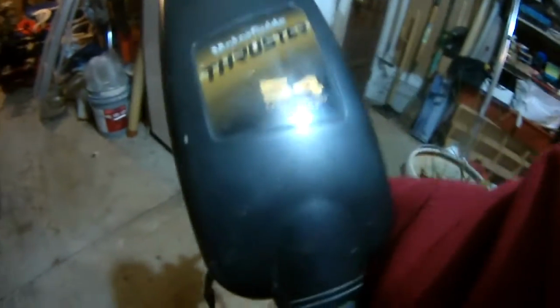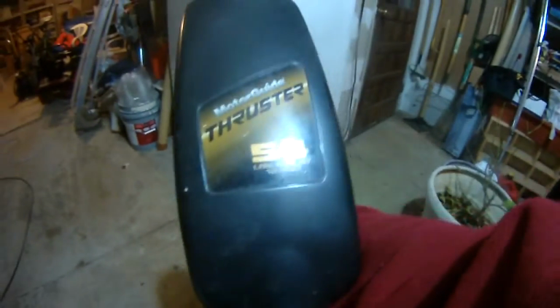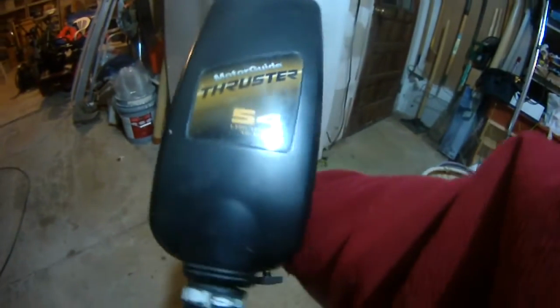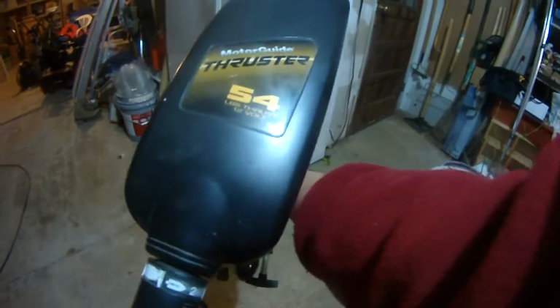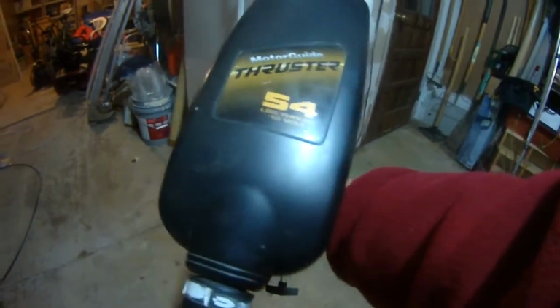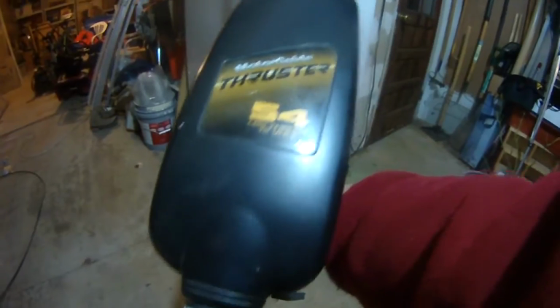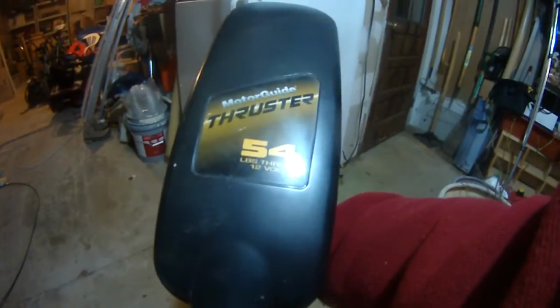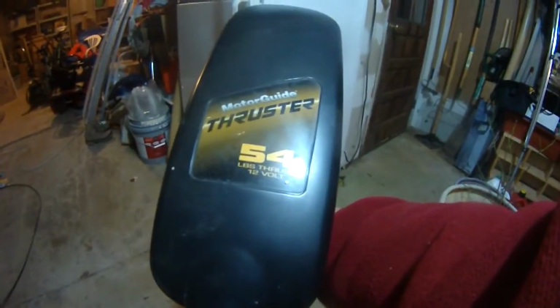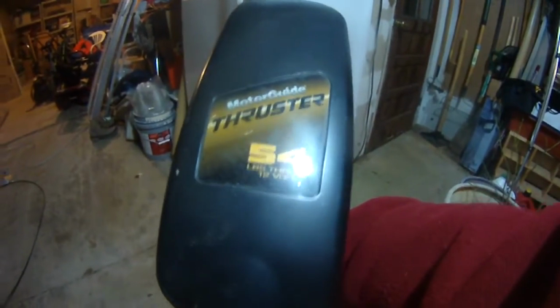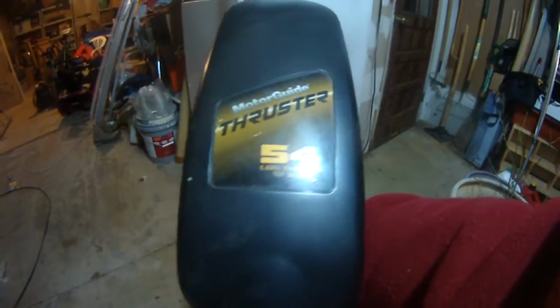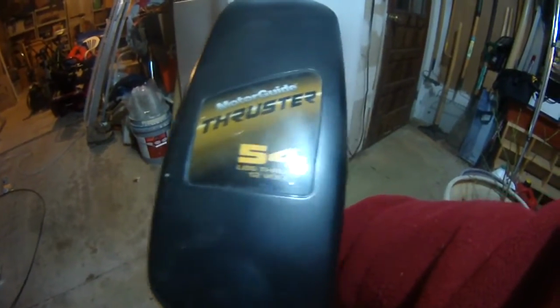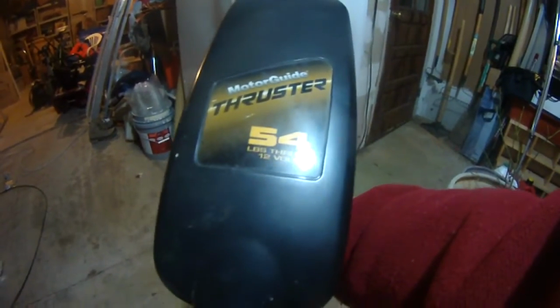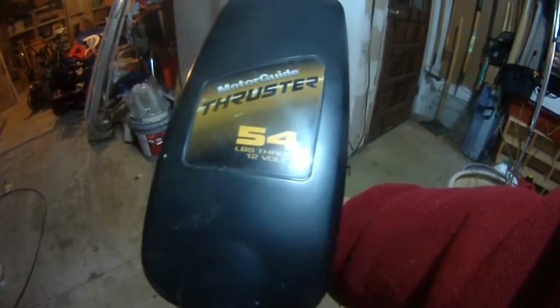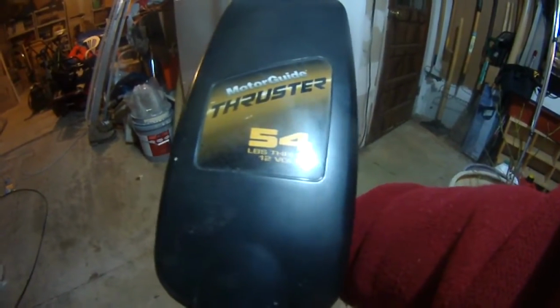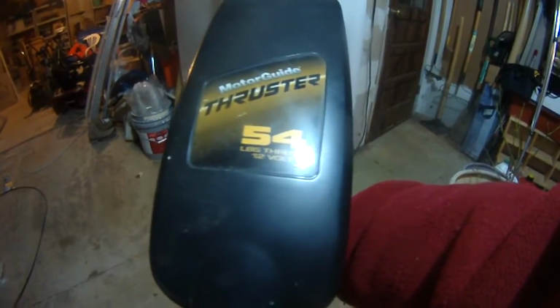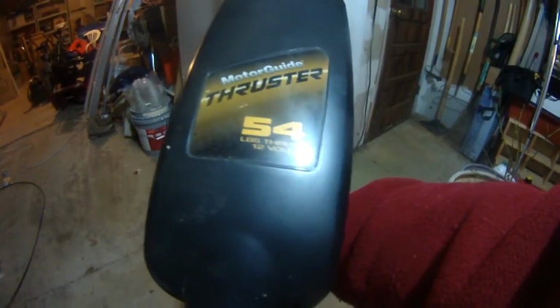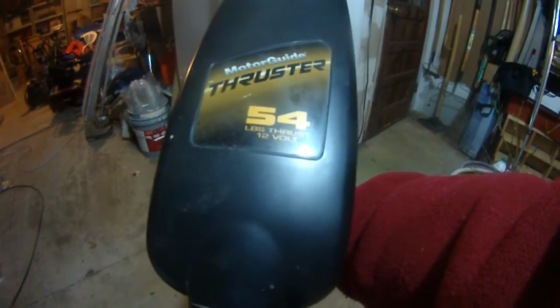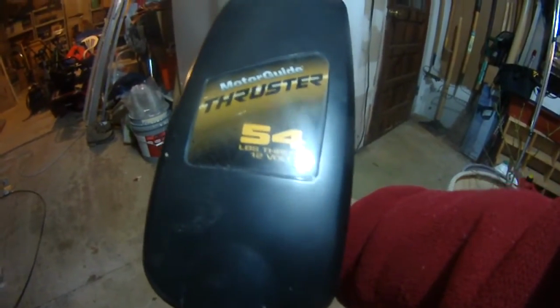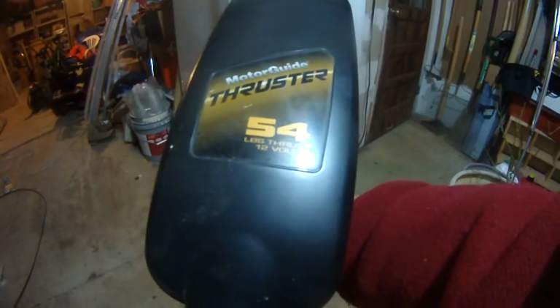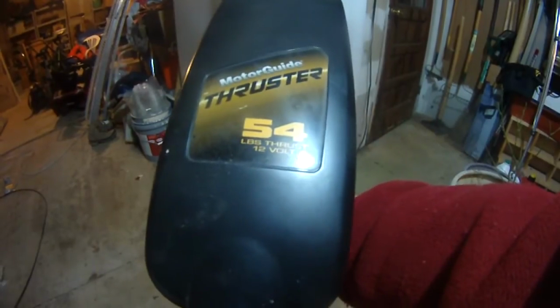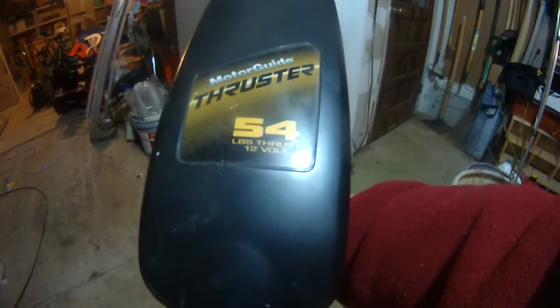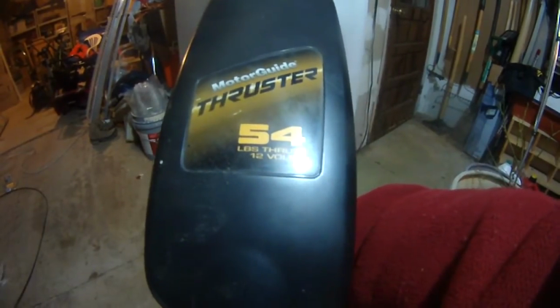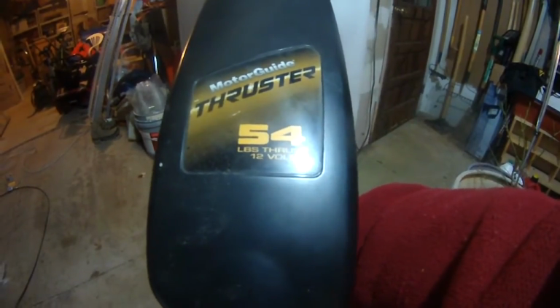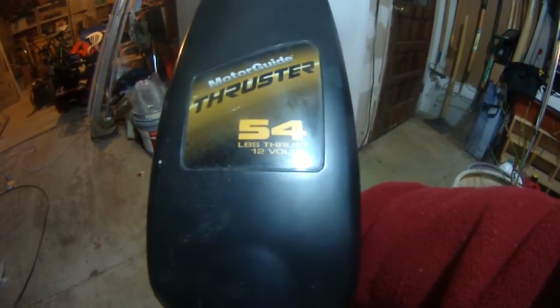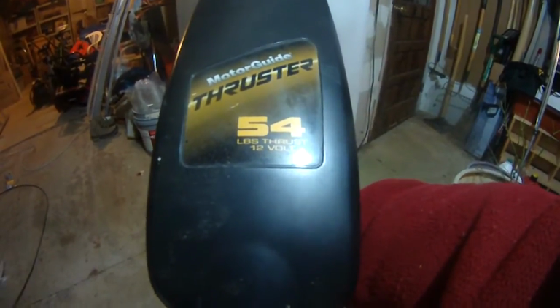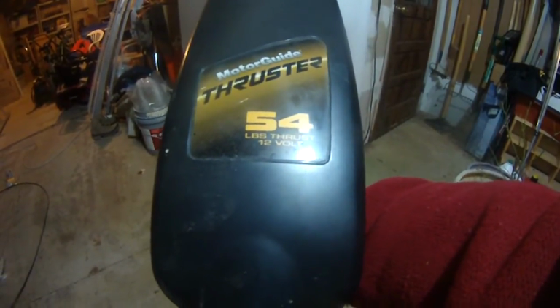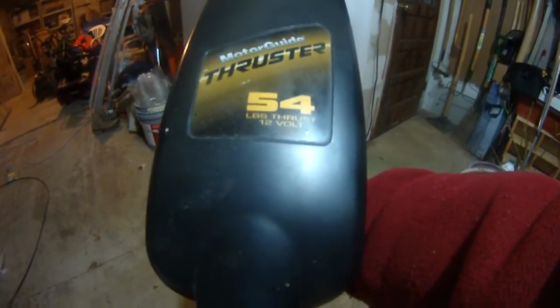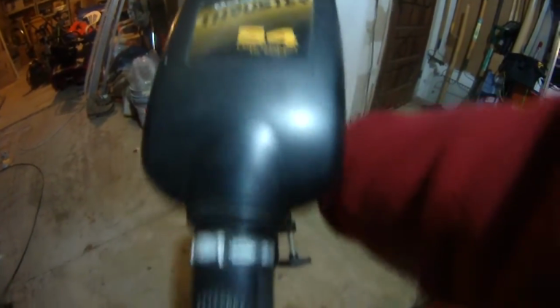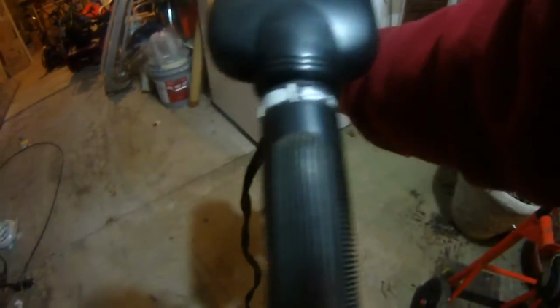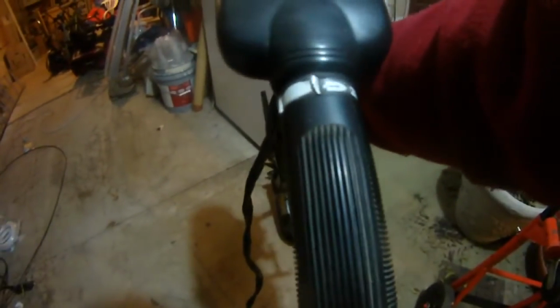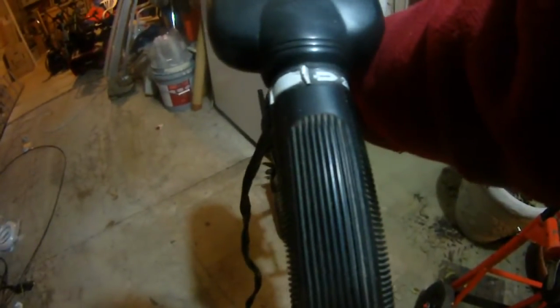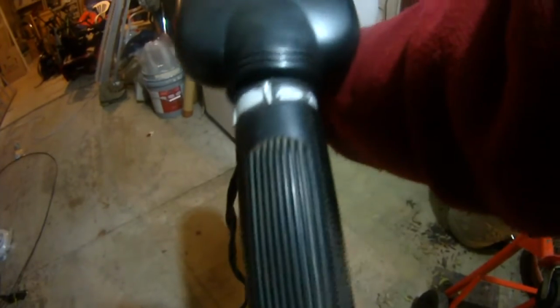As you can see, it's a Motor Guide thruster, 54 pounds thrust — LBS pounds thrust — and it's a 12-volt trolling motor.